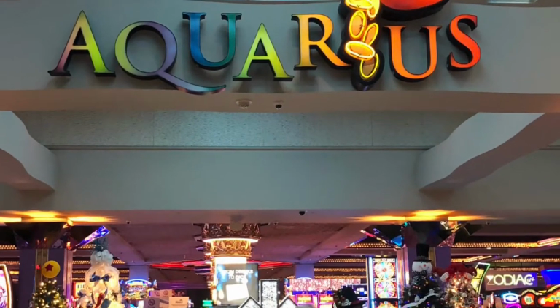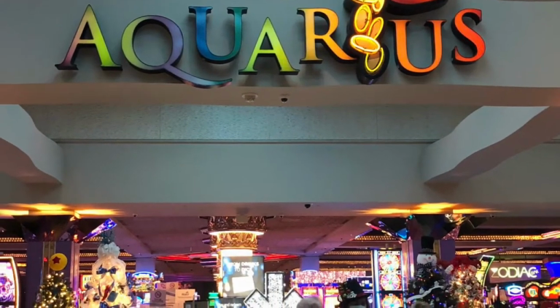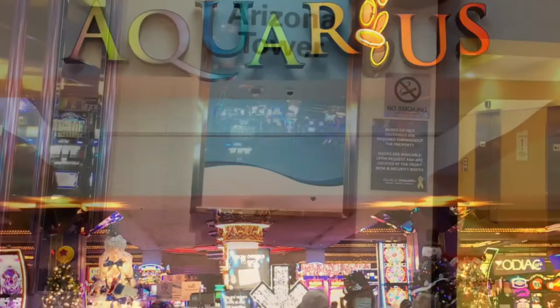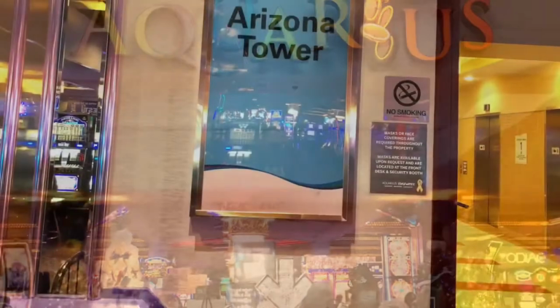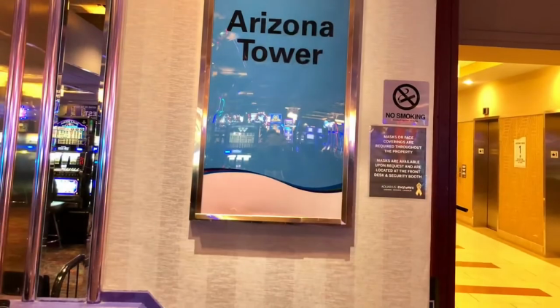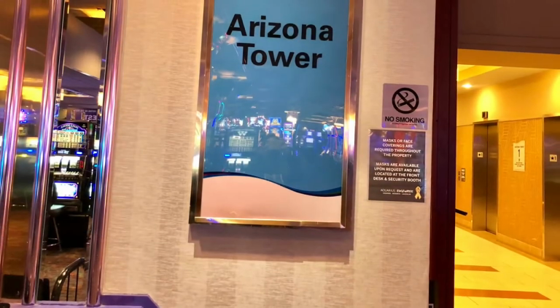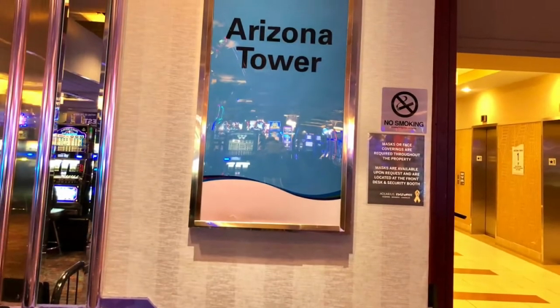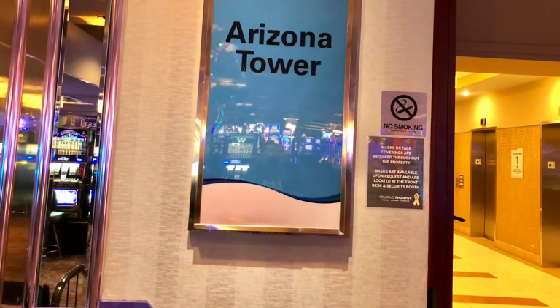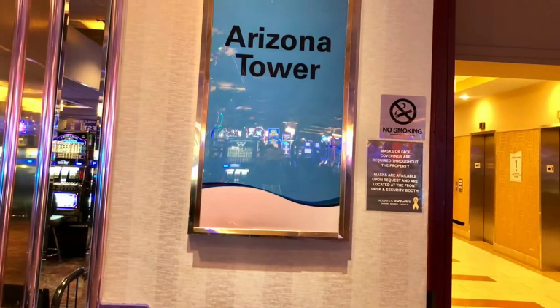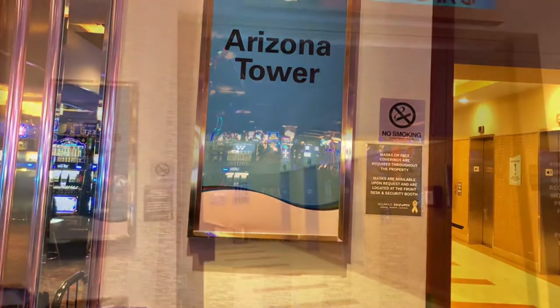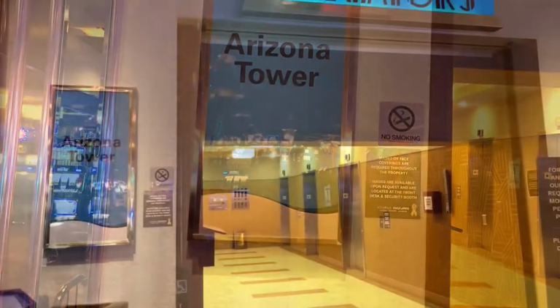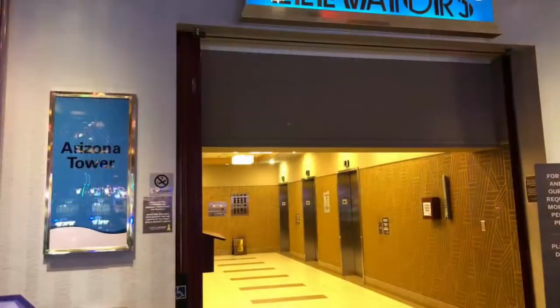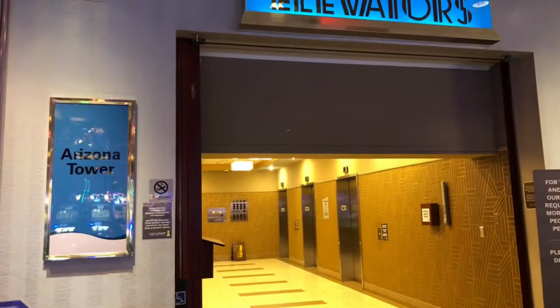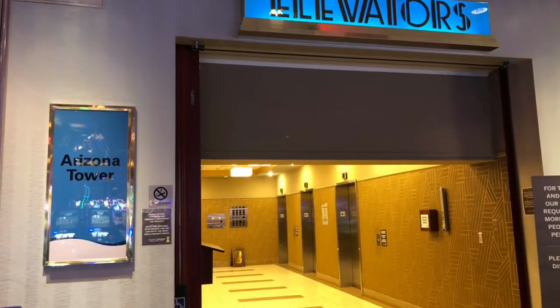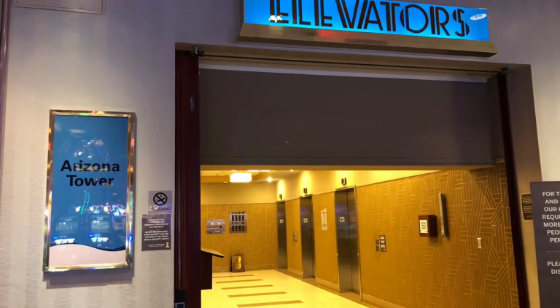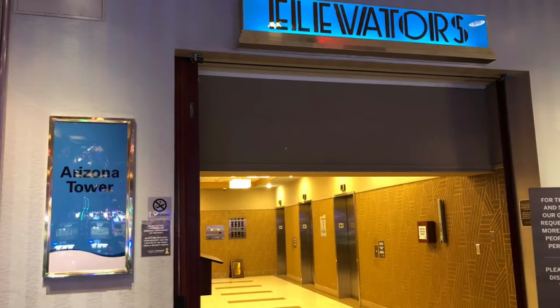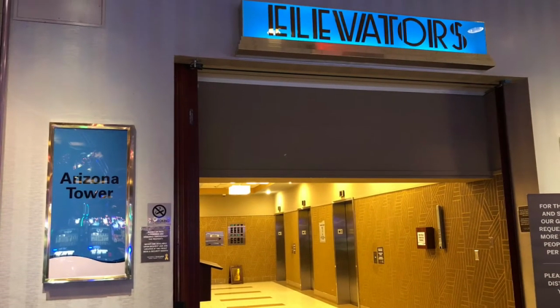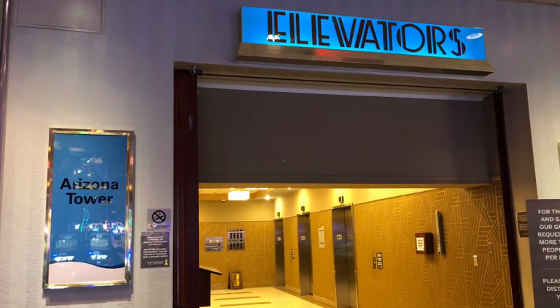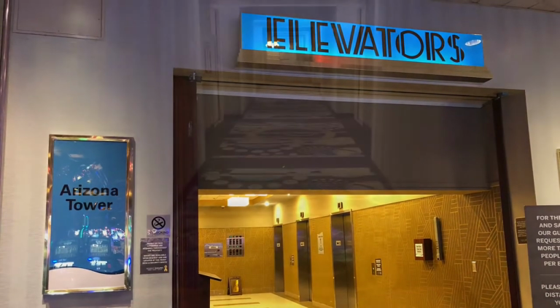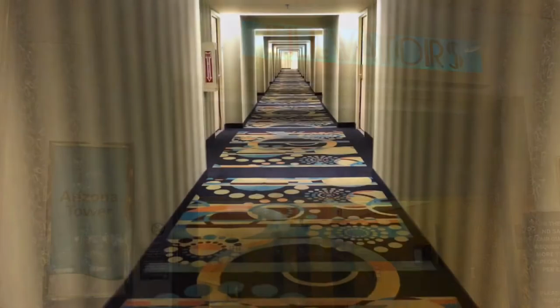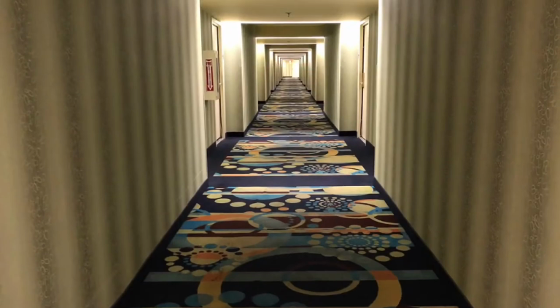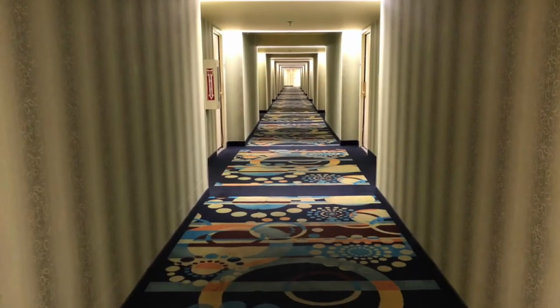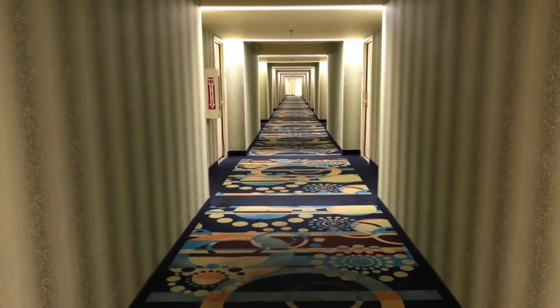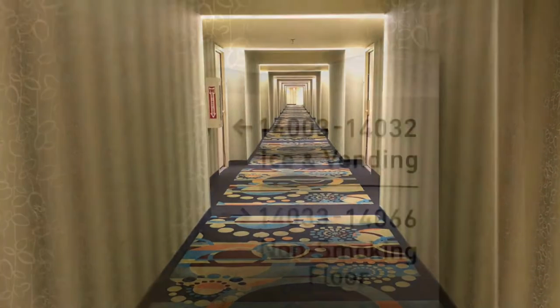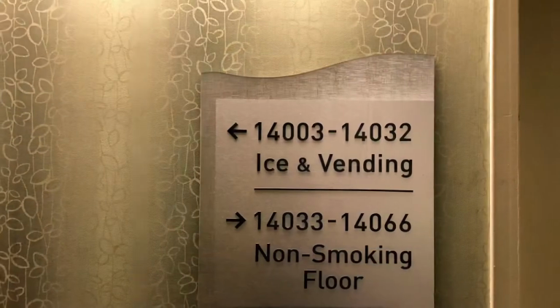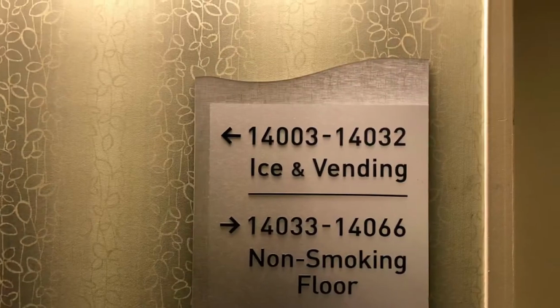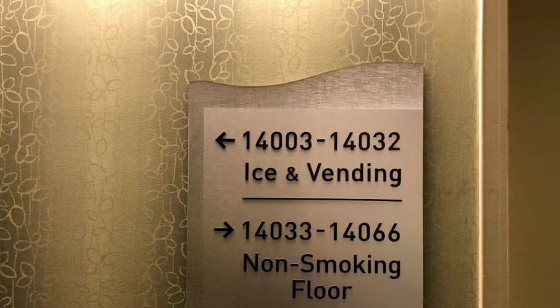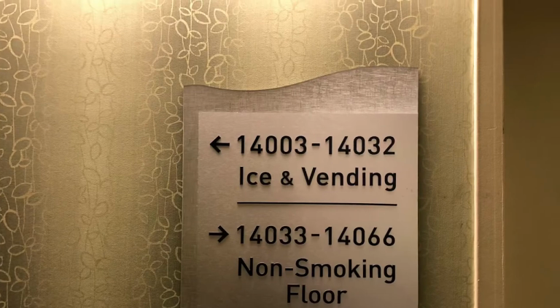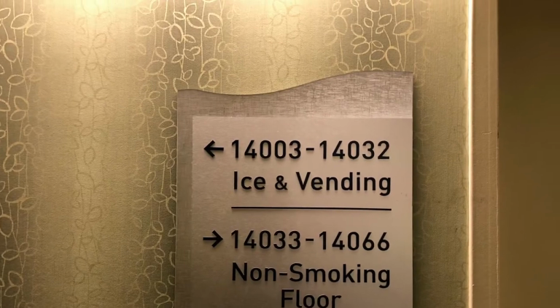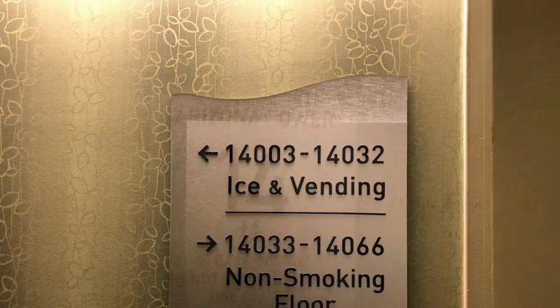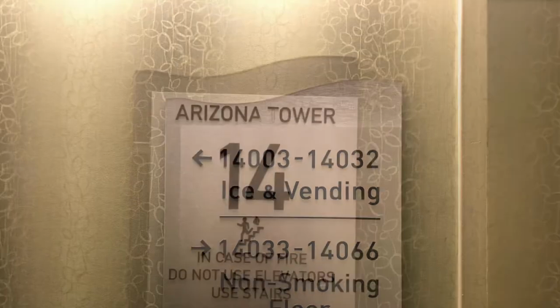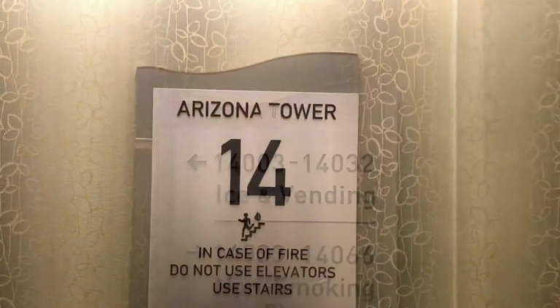Hello everybody. Welcome to Aquarius Resort Casino. Today let's check out room 14003 at the Arizona Tower. Enjoy my video.